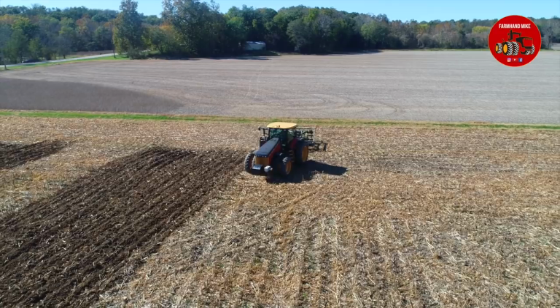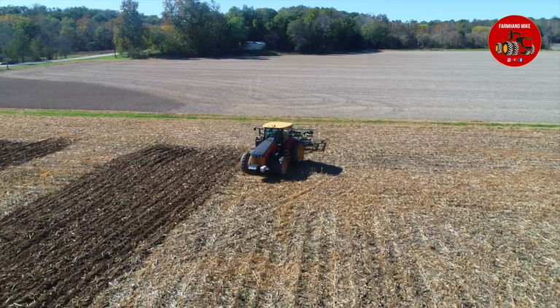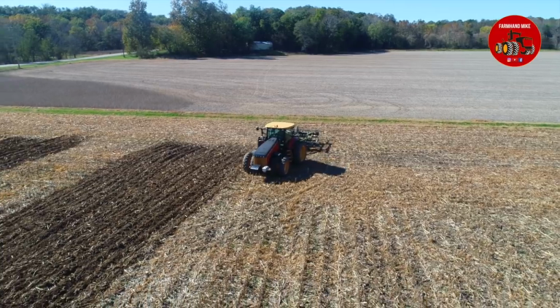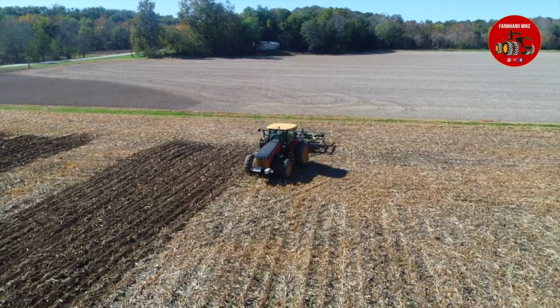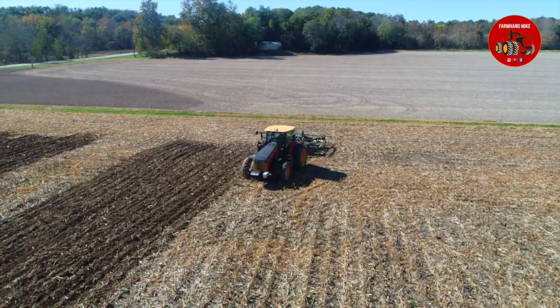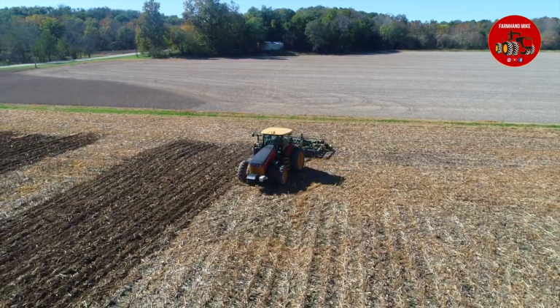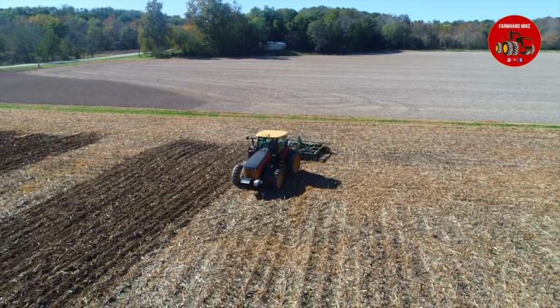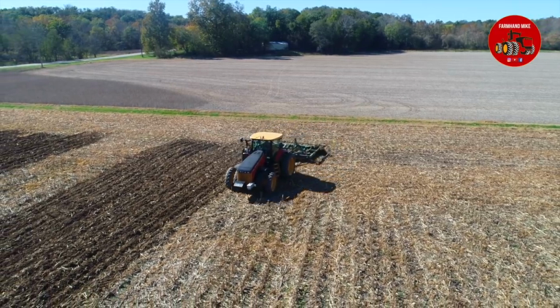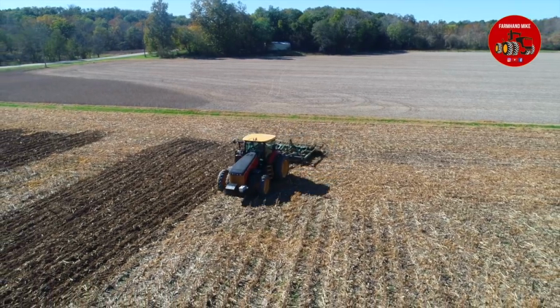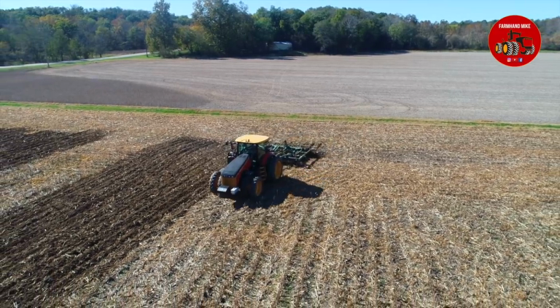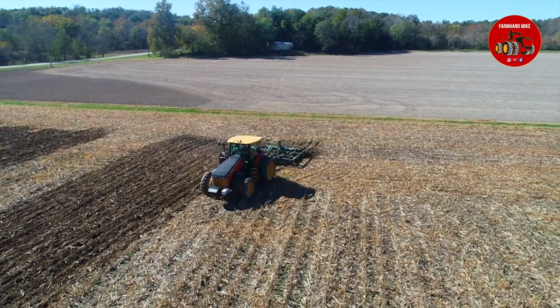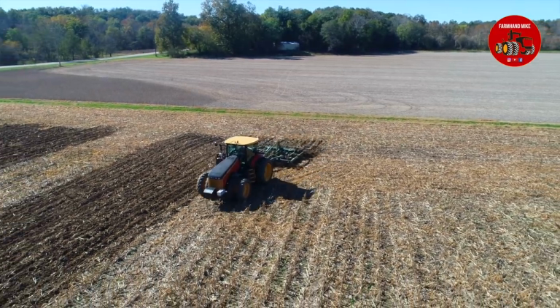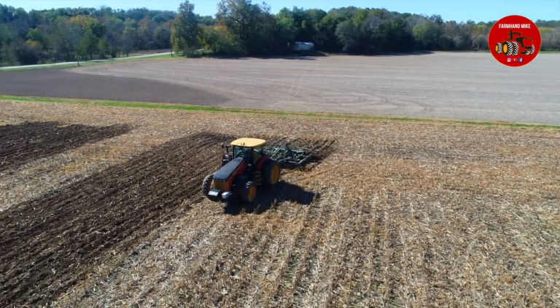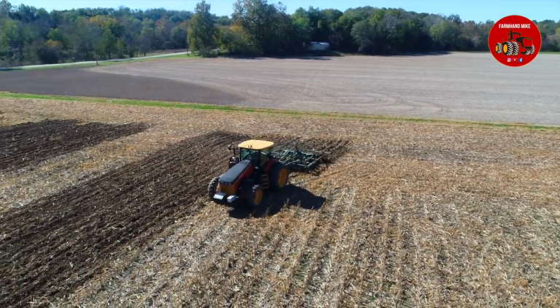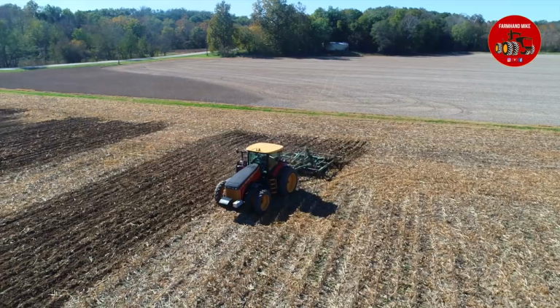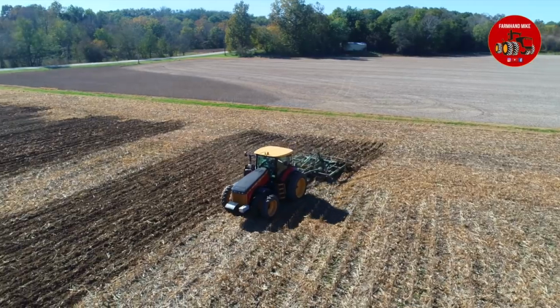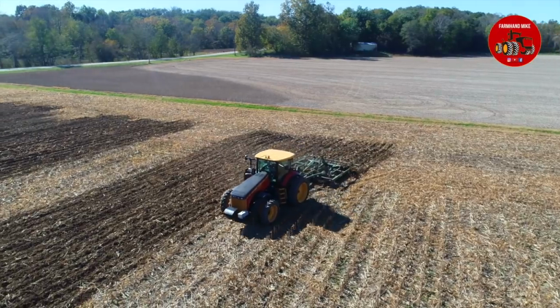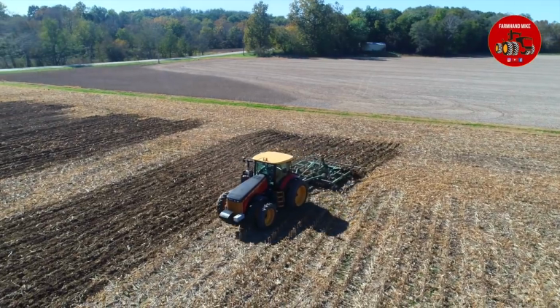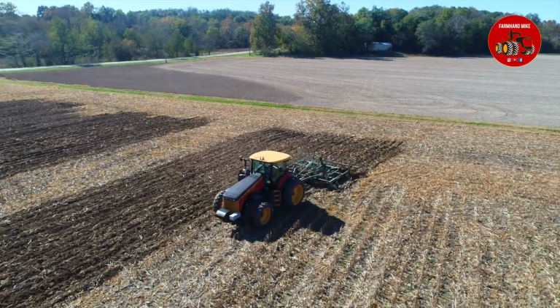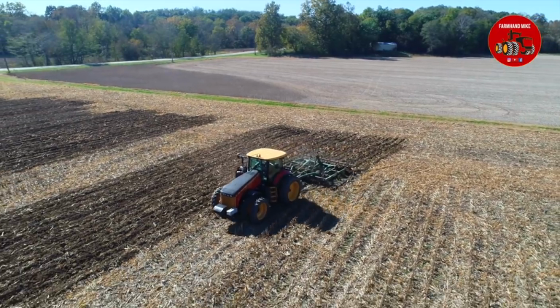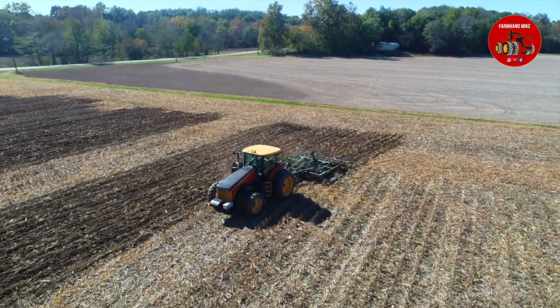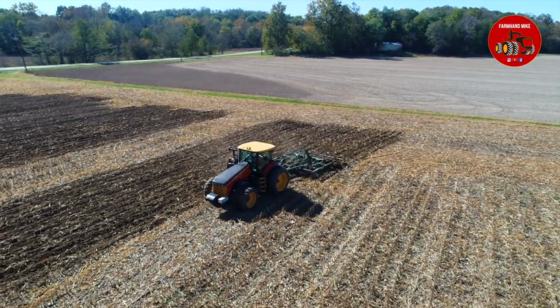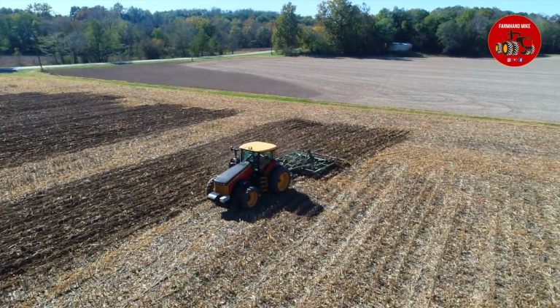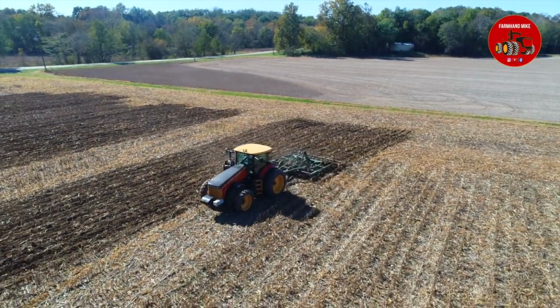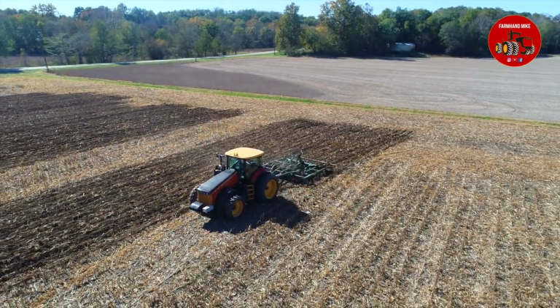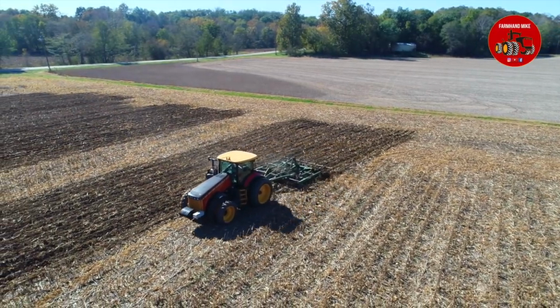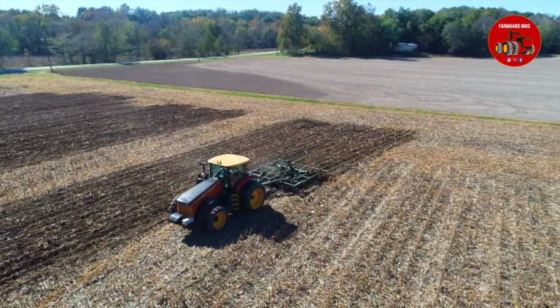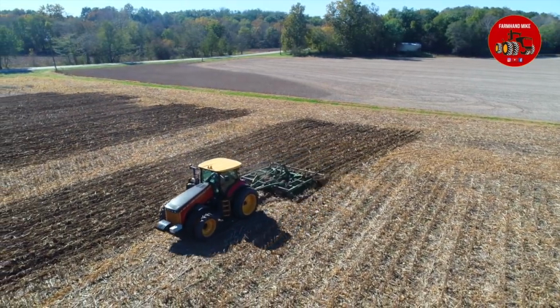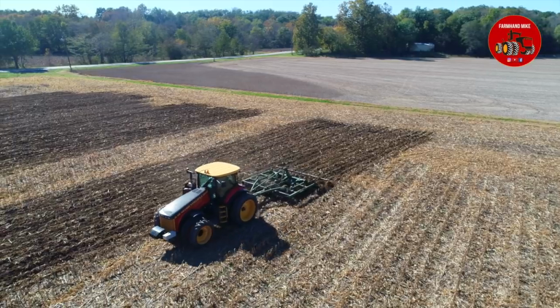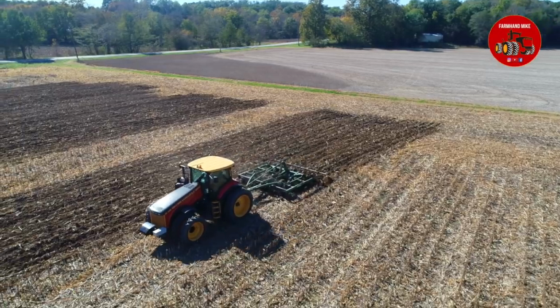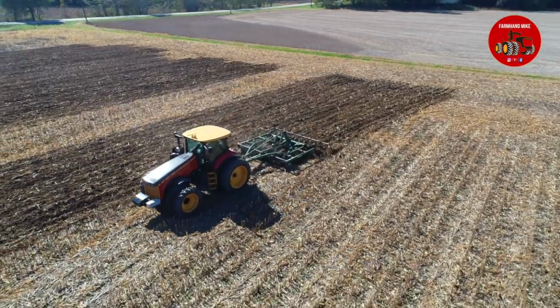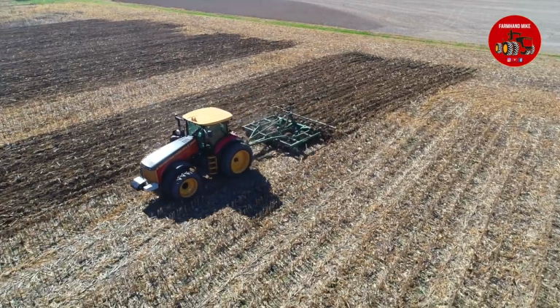This tractor was sold by Coons Equipment out of Arthur, Illinois, and we were just out here doing a couple of modifications. It's always good when you get done working on them and you can take them out in the field and play with them a little bit.